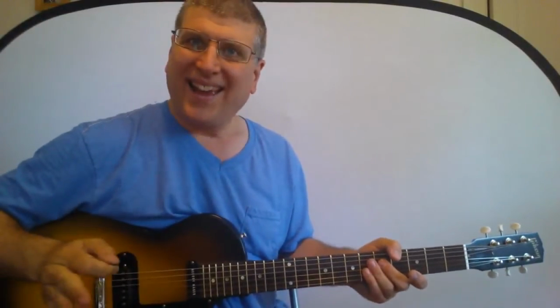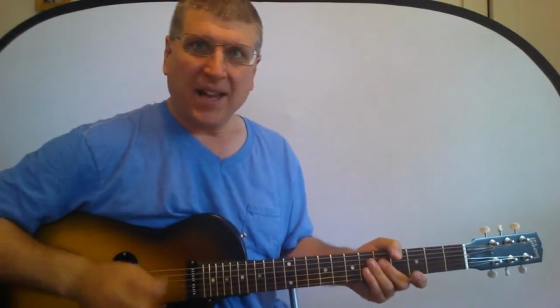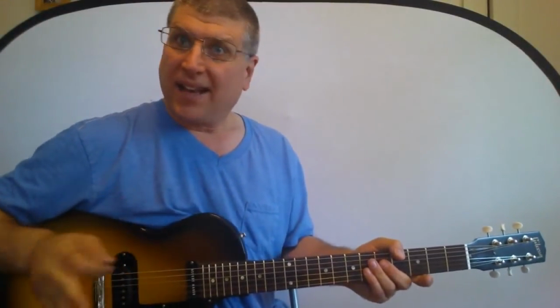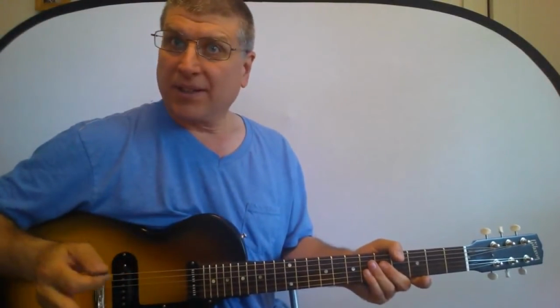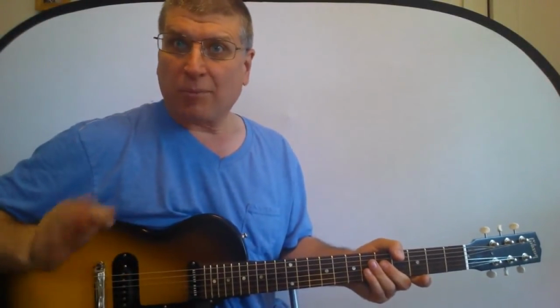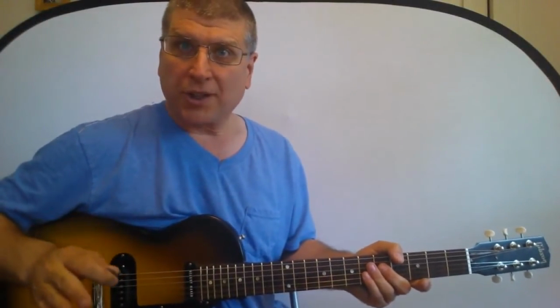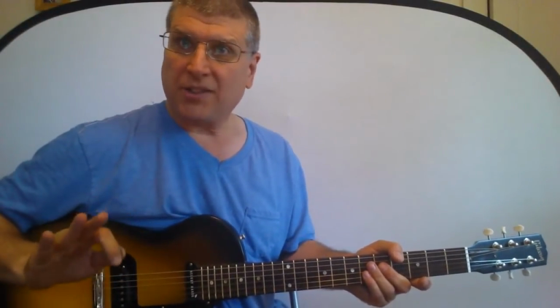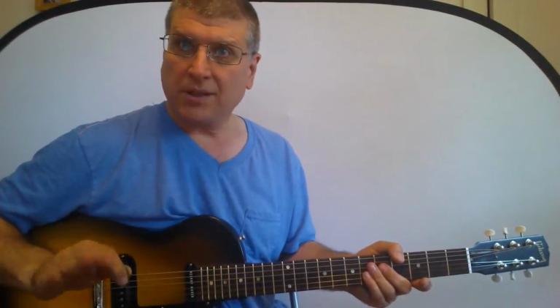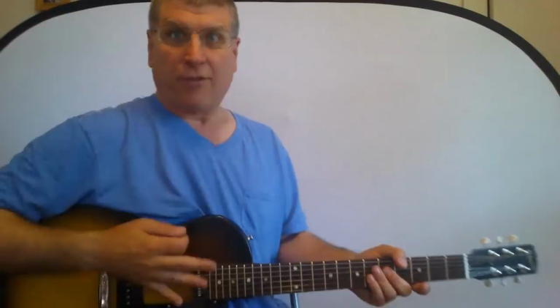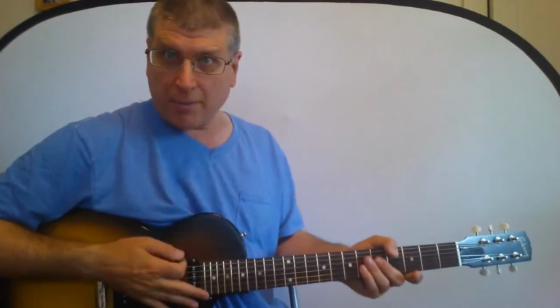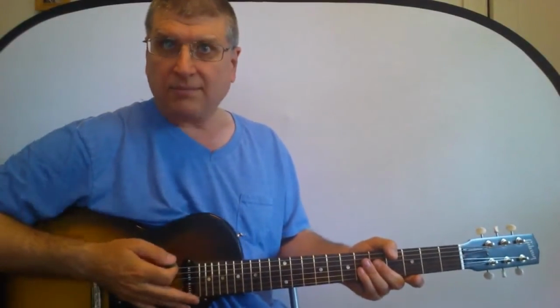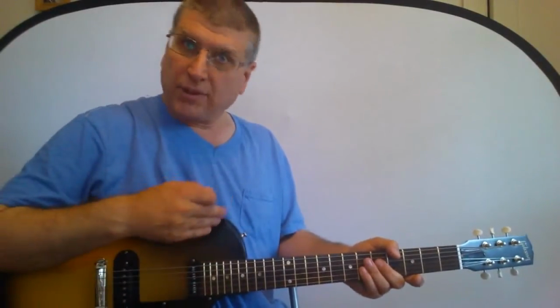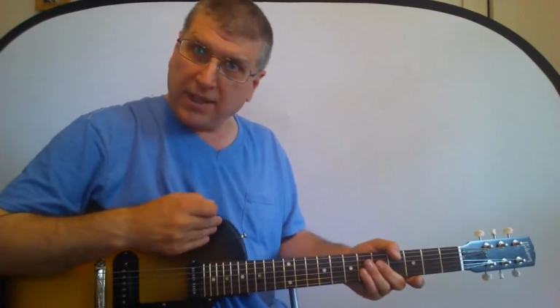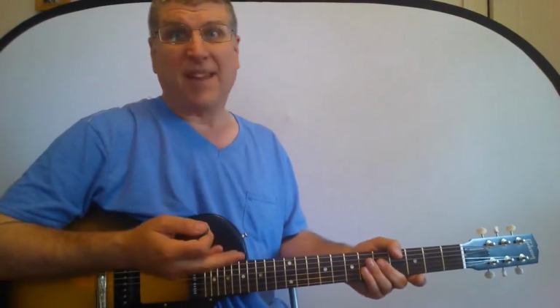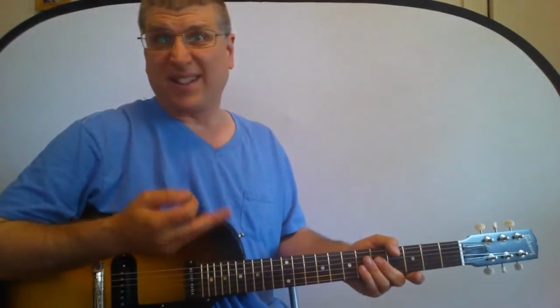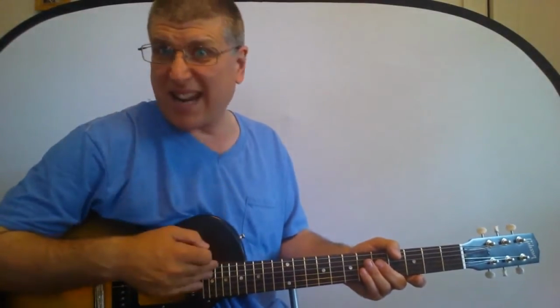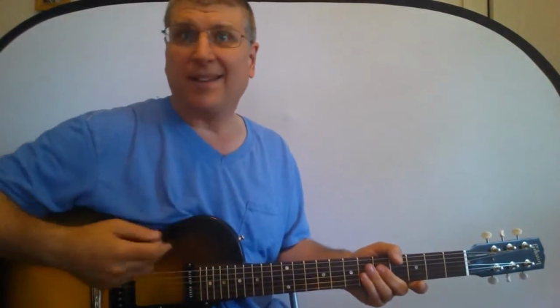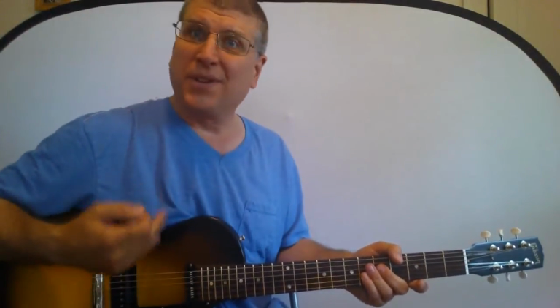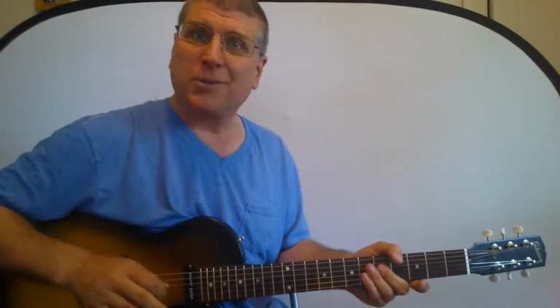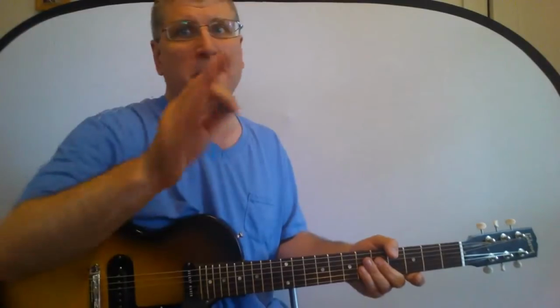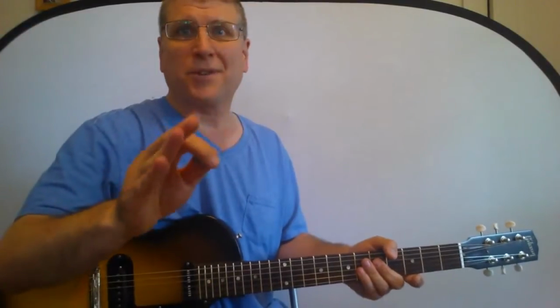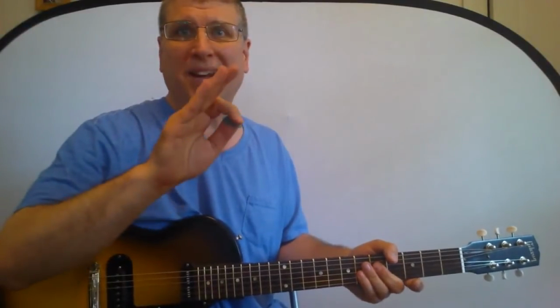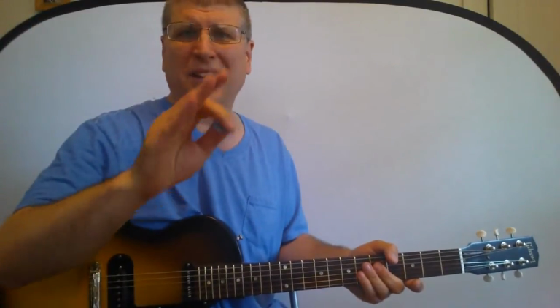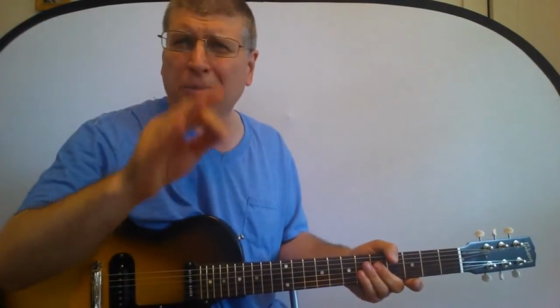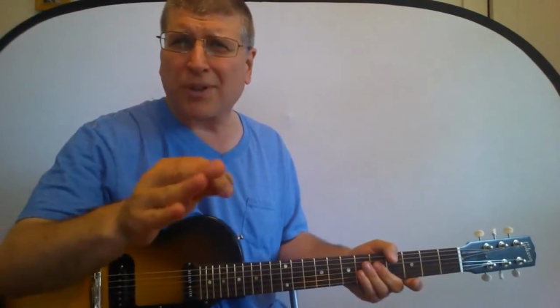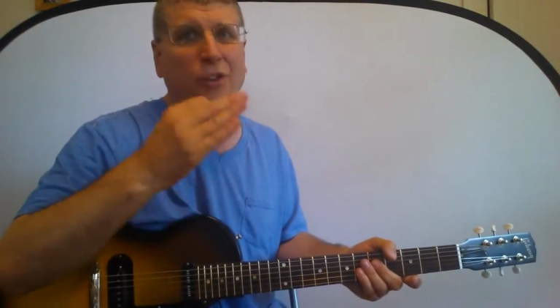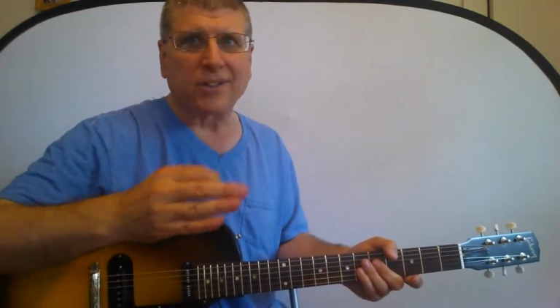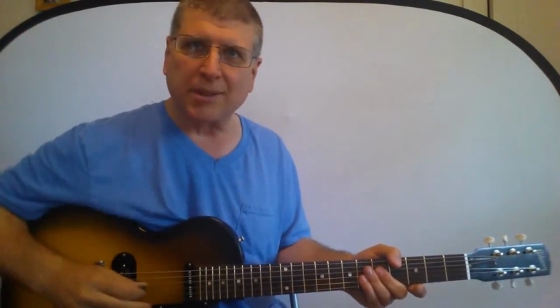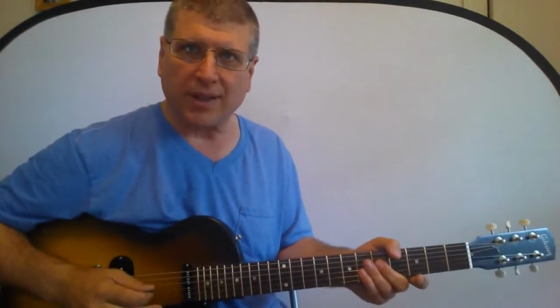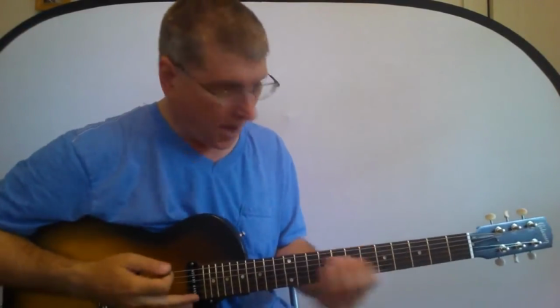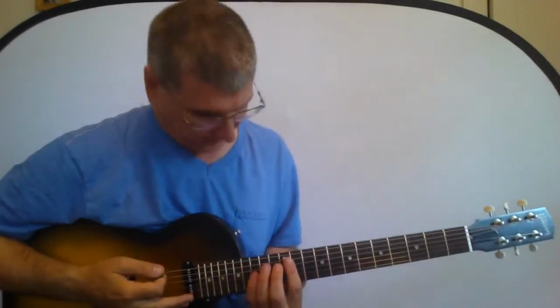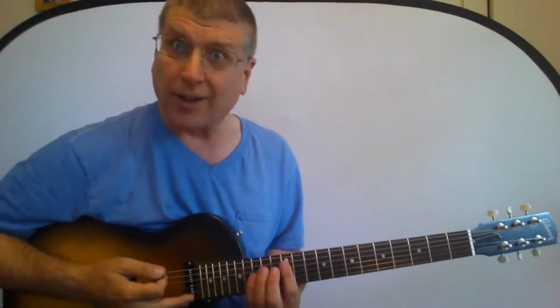Hey gang, today we're going to do the intro to Brown Sugar by the Stones. First I'll demo it, then we'll do the tuning, then we'll do the sound, and then we'll do the notes. Remember, the Stones are never about getting everything 100% perfect, so the feel is what's really important here.